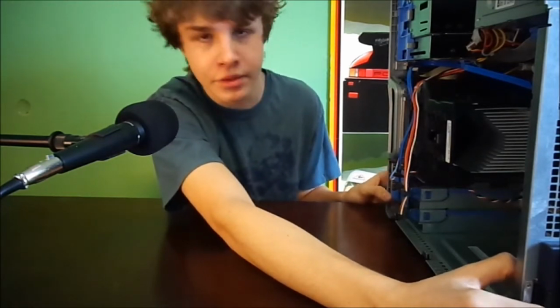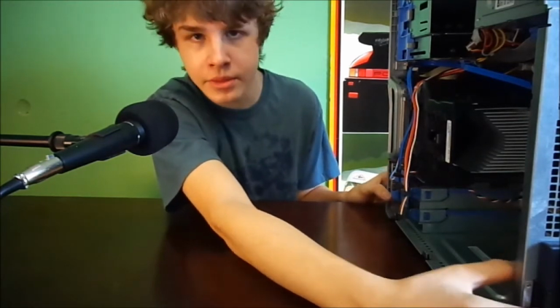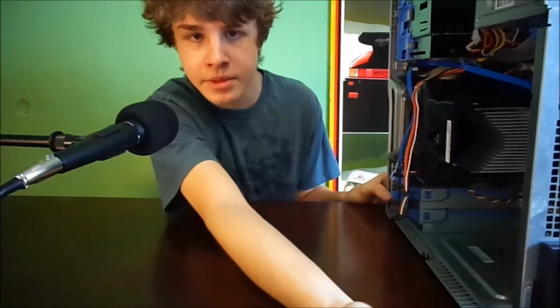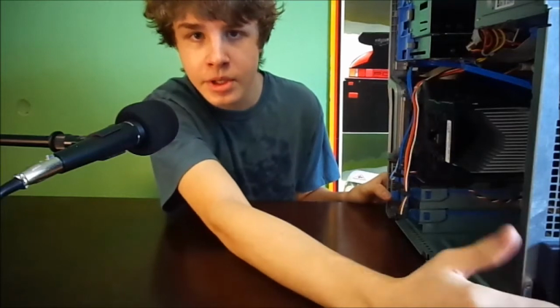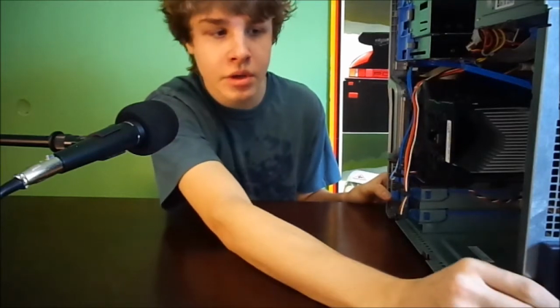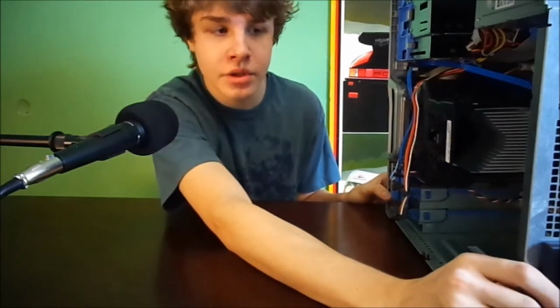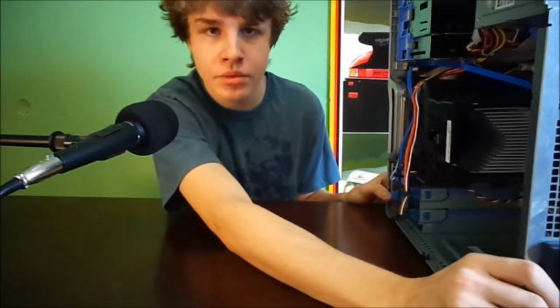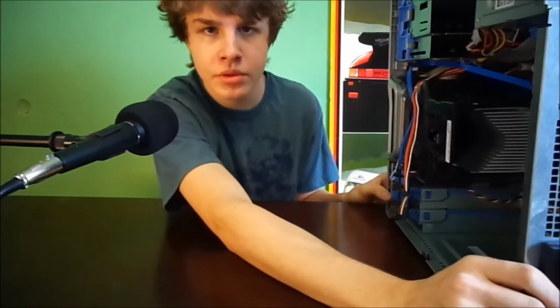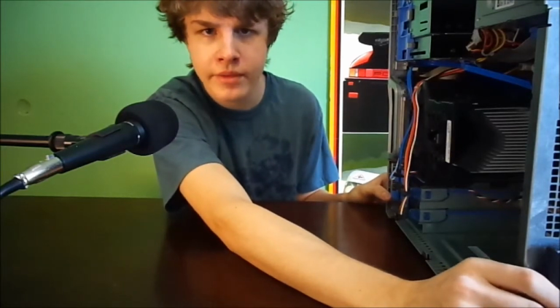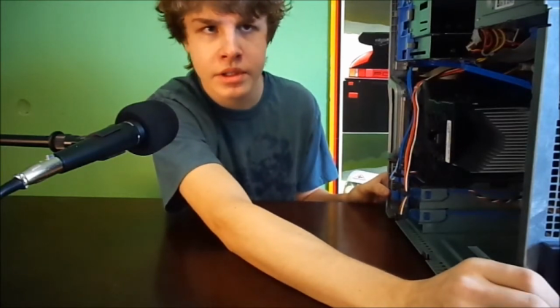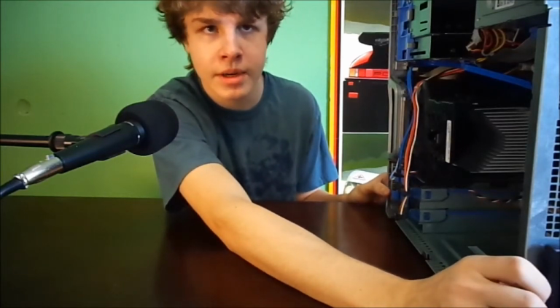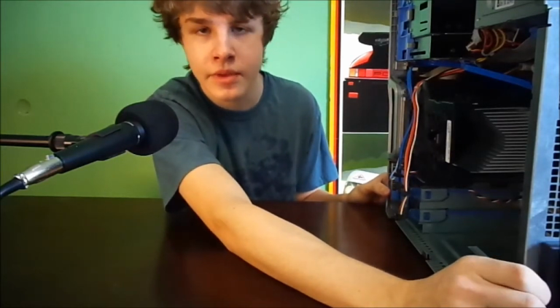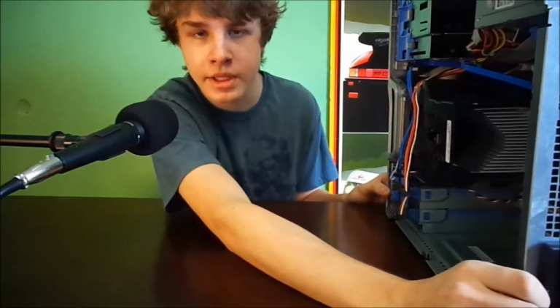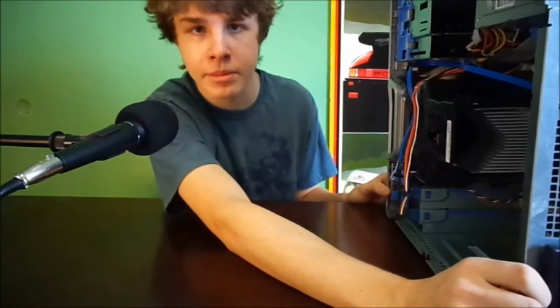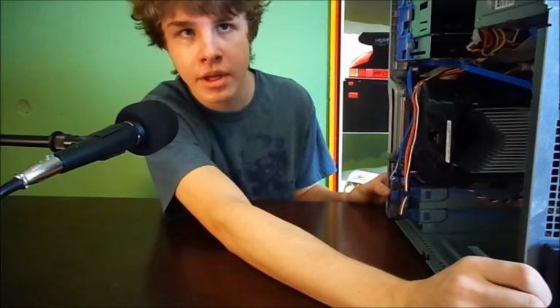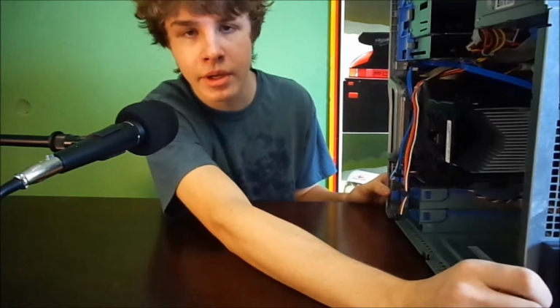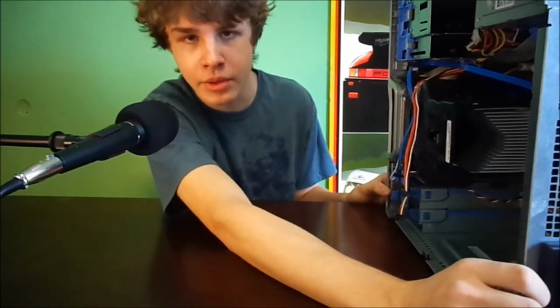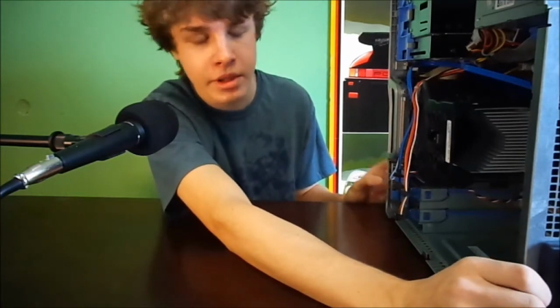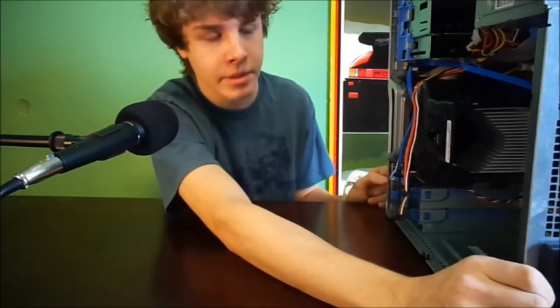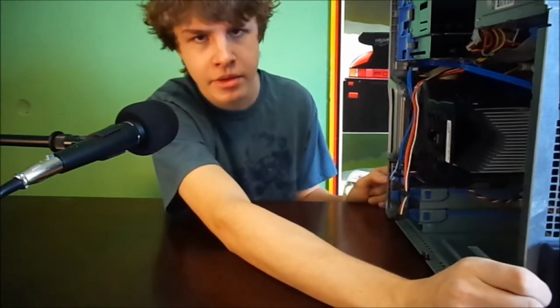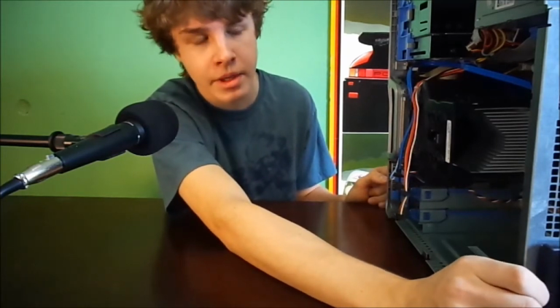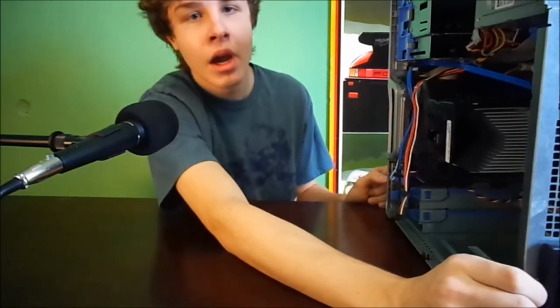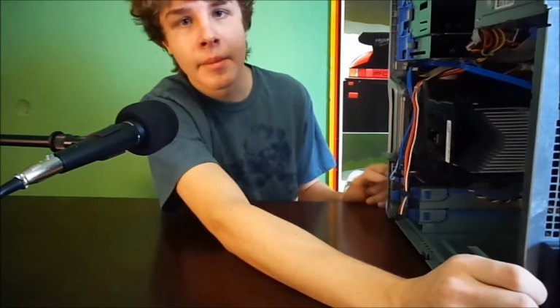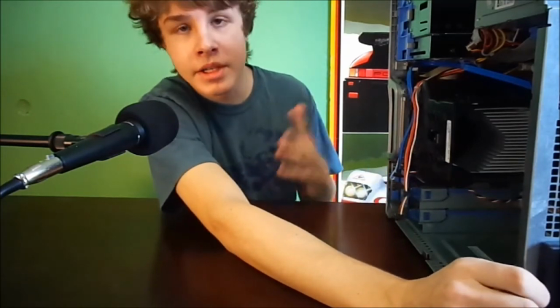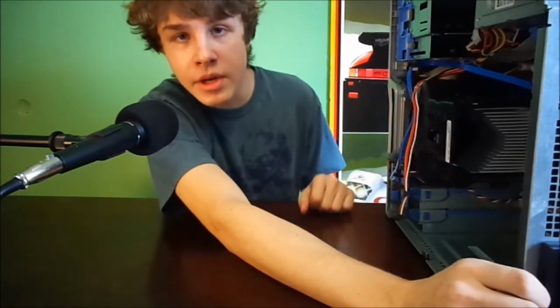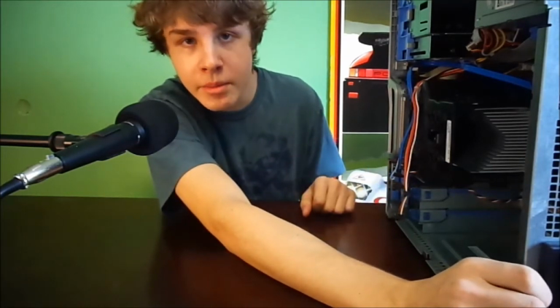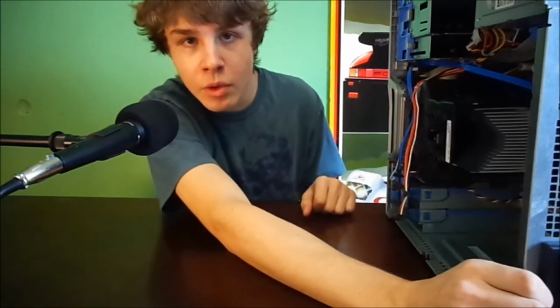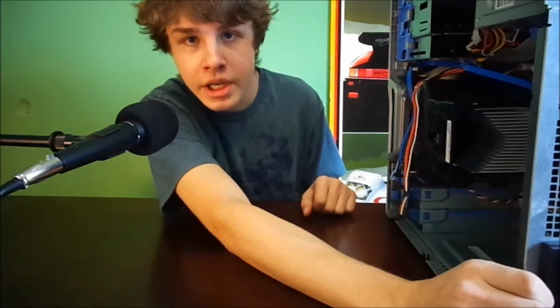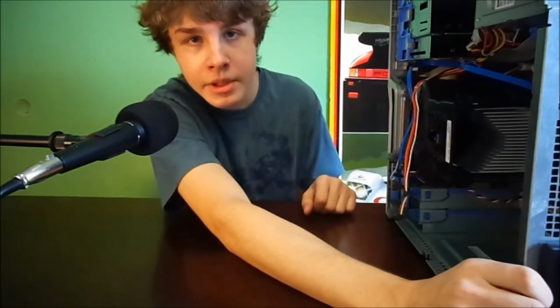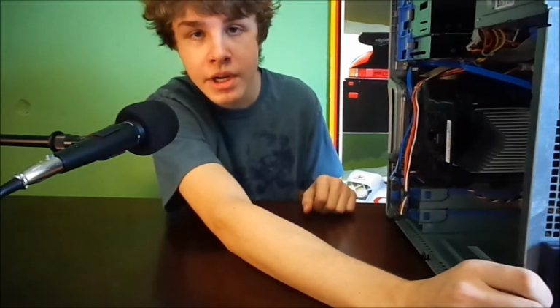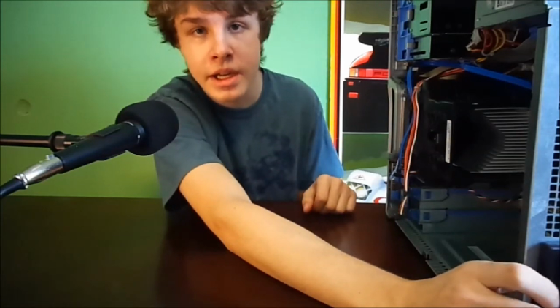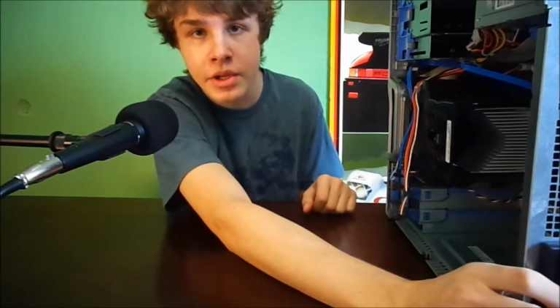I do like doing this type of setup video, so make sure to do all that fun subscriber stuff — and thank you guys very much for watching. I hope to catch you in the next video.